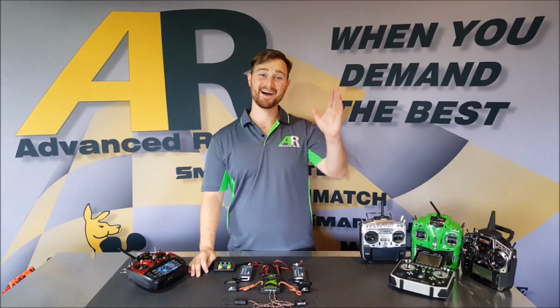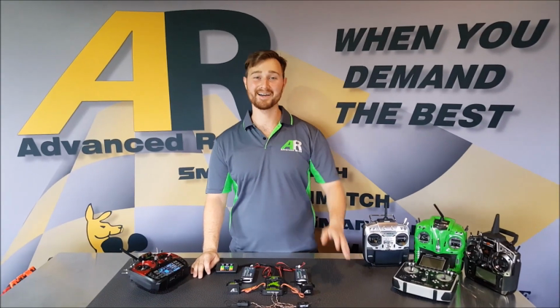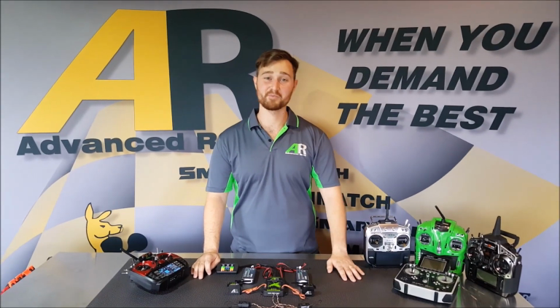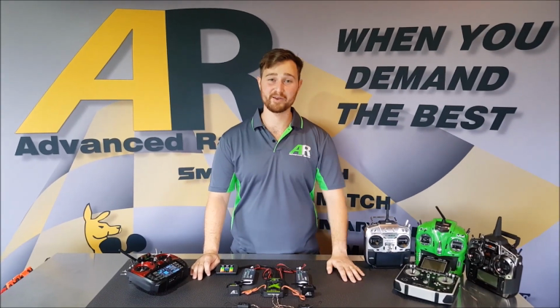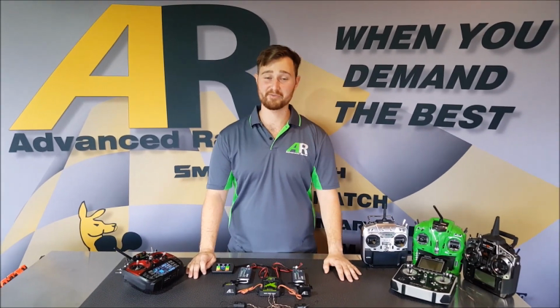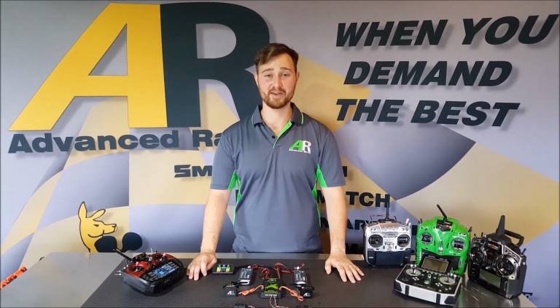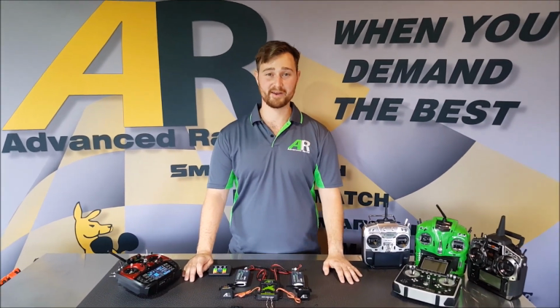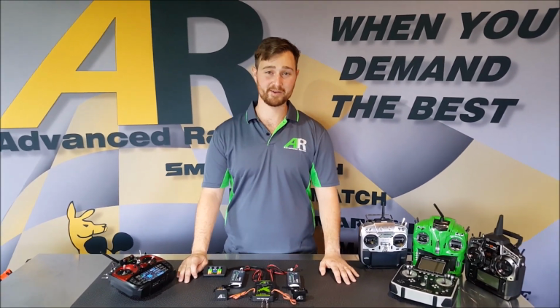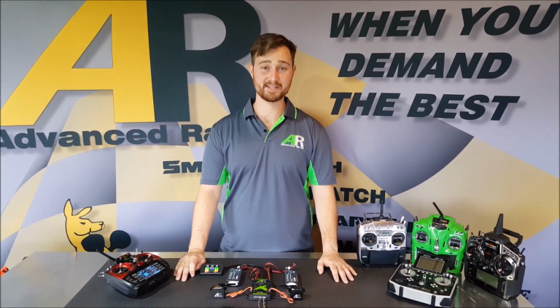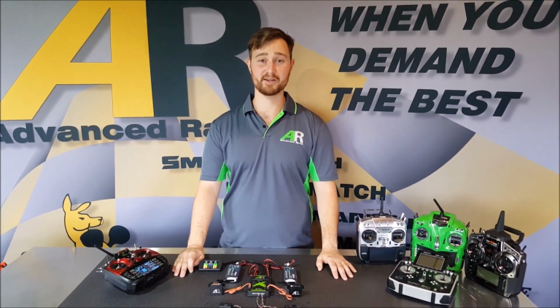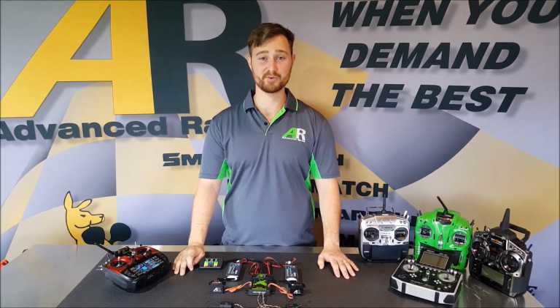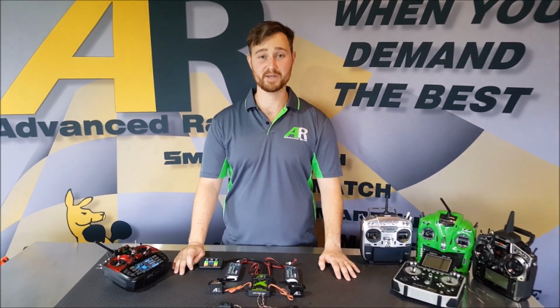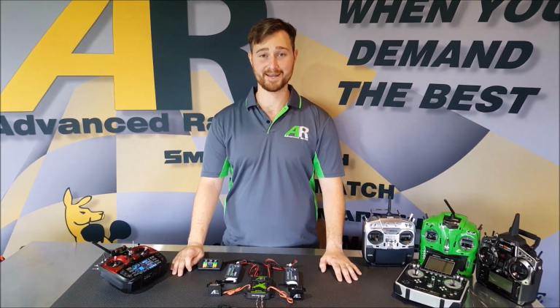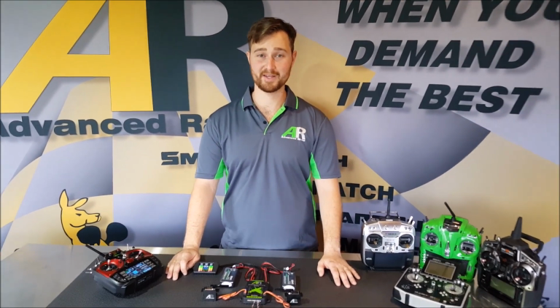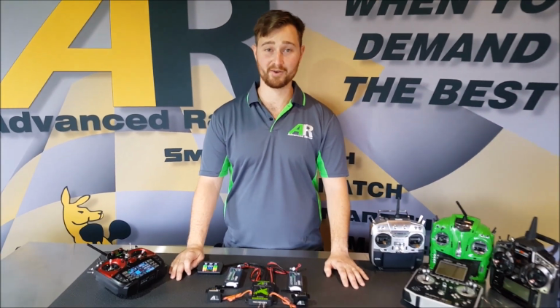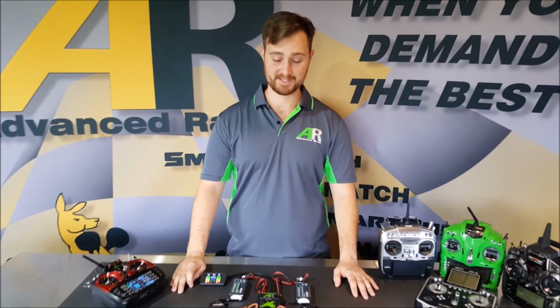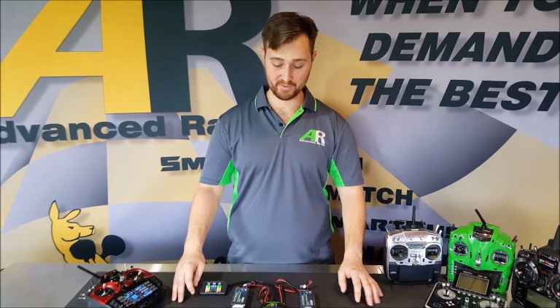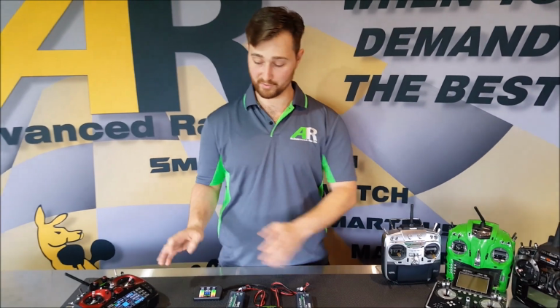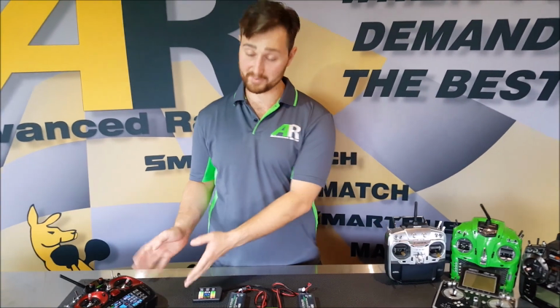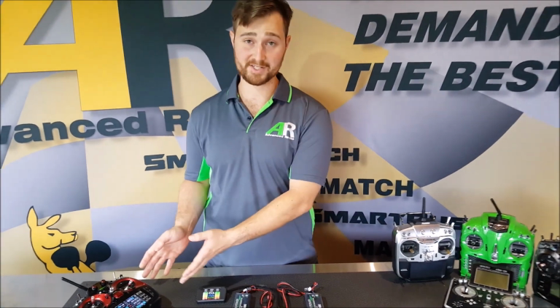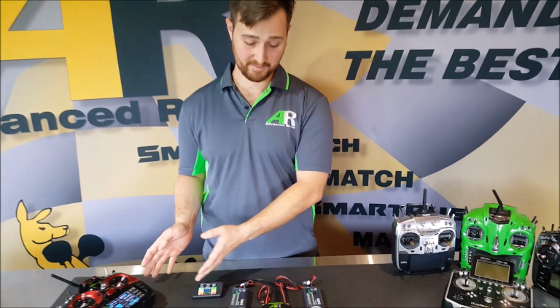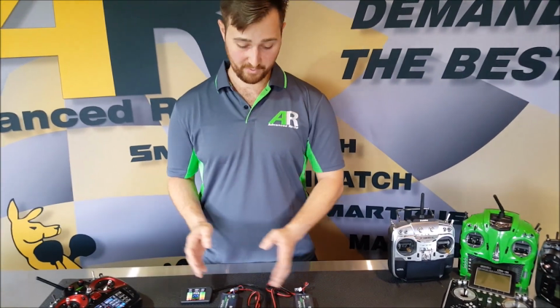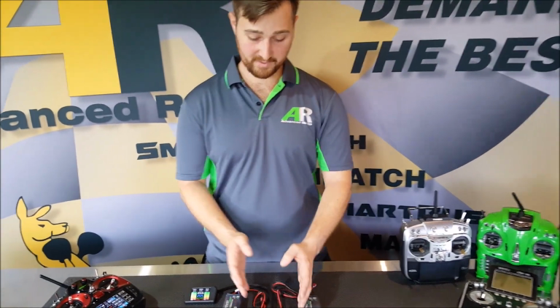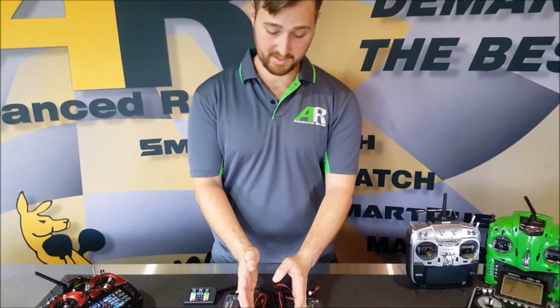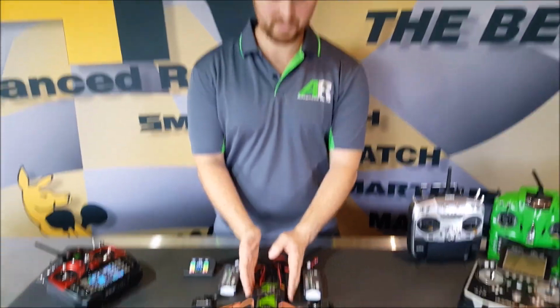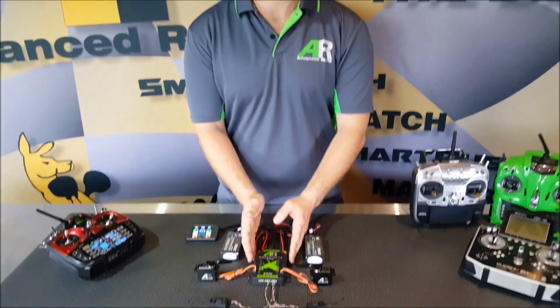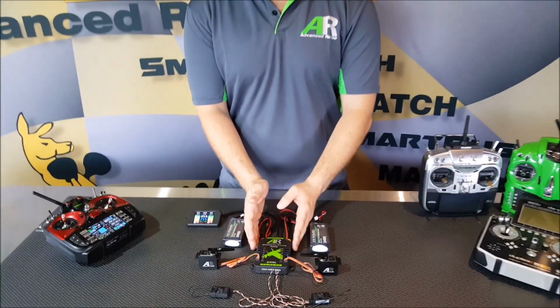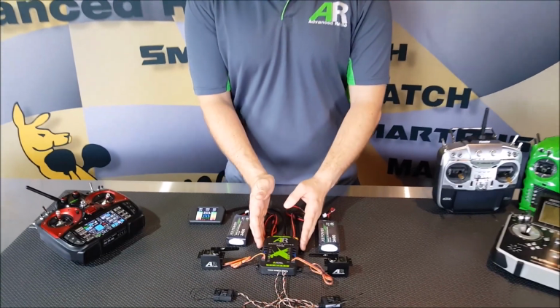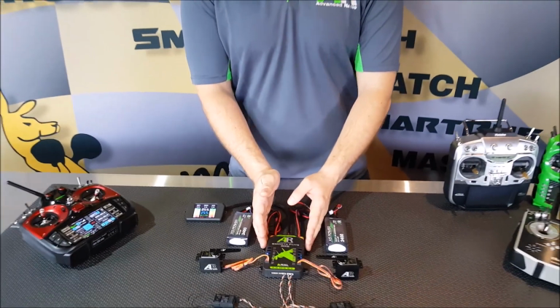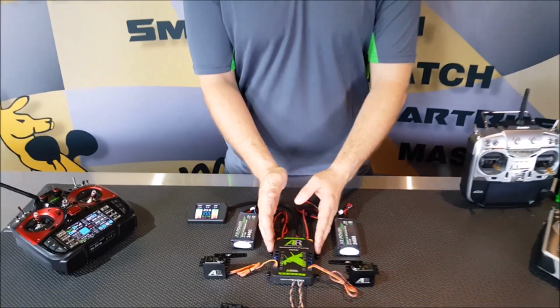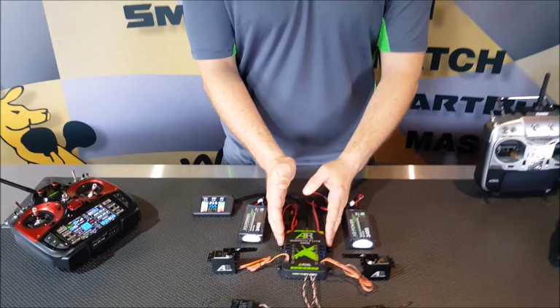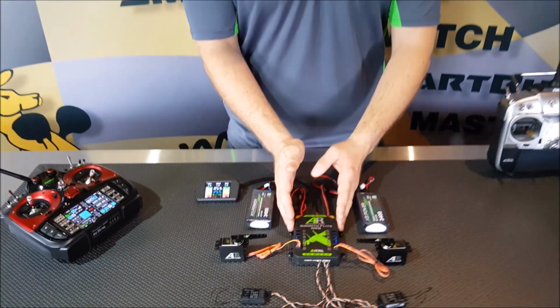Hi guys, Brendo here from Advanced Radio. Today we're going to go through a quick setup video on how to set up your Graupner system with the SmoothFlight RS or the Graupner RS.